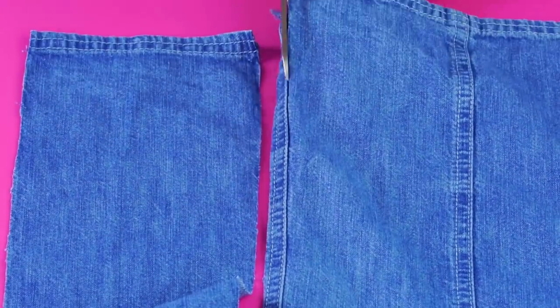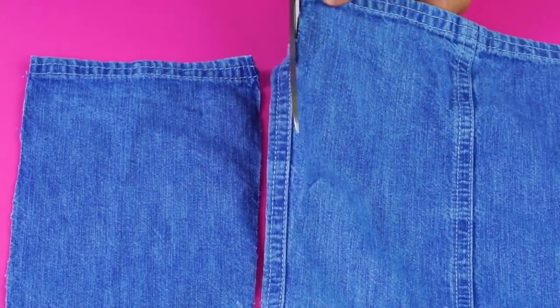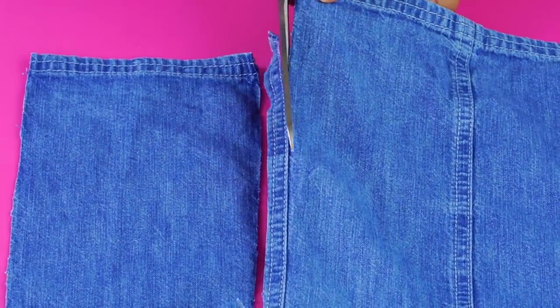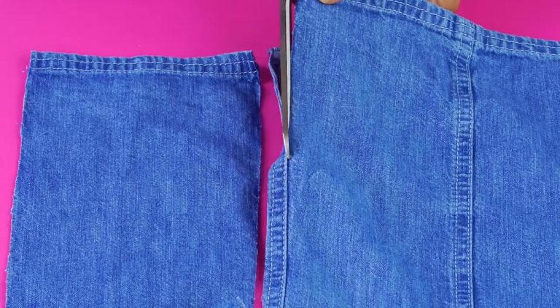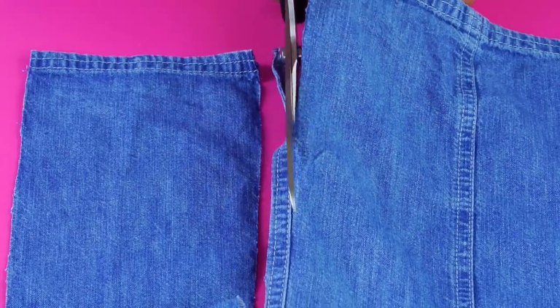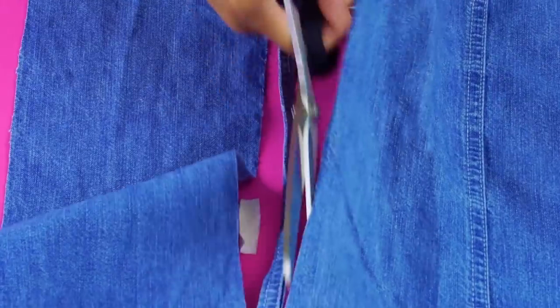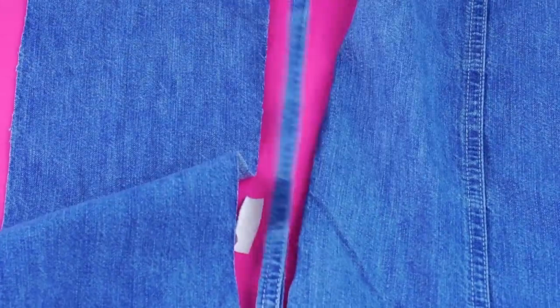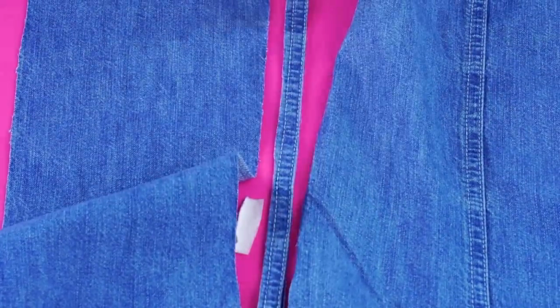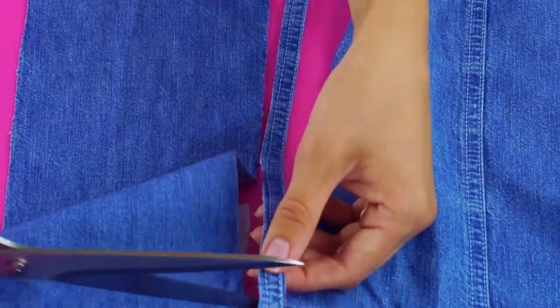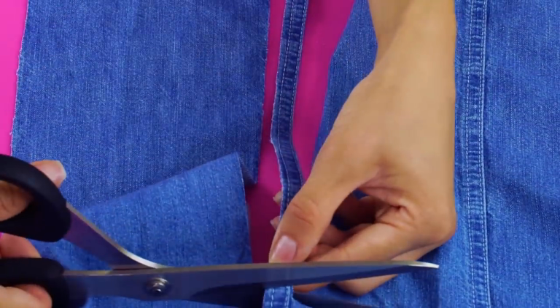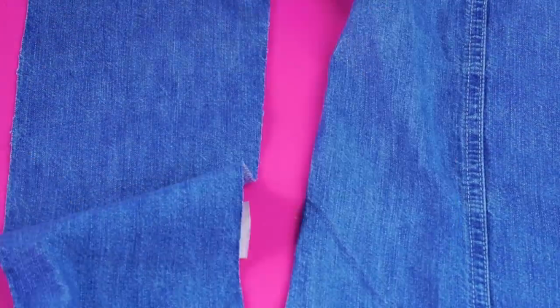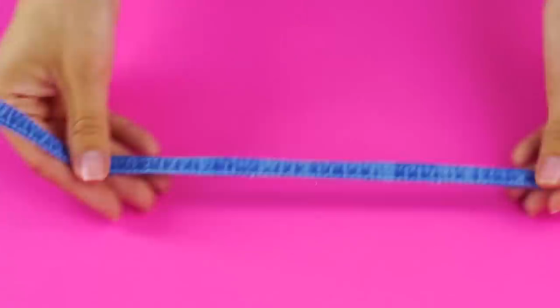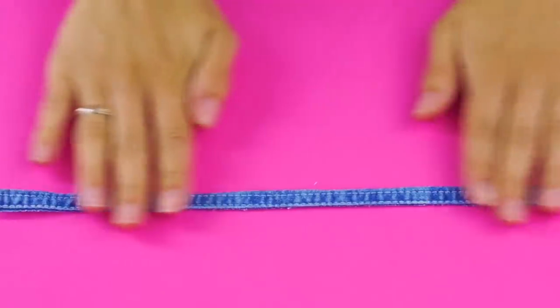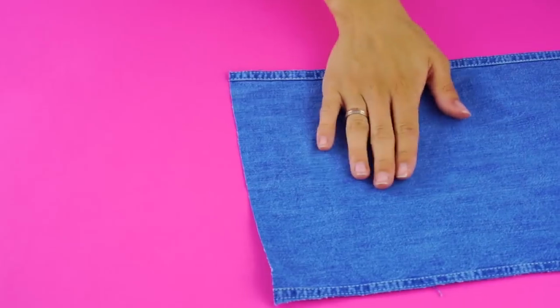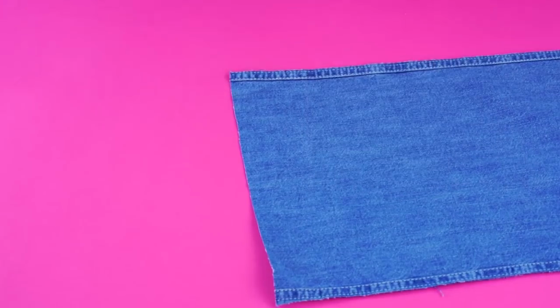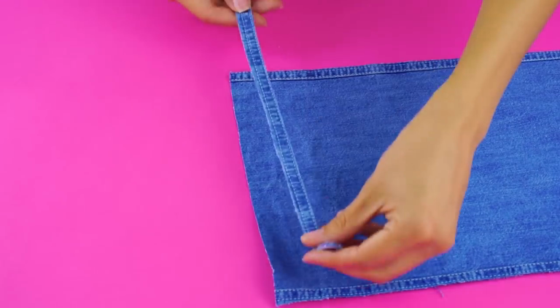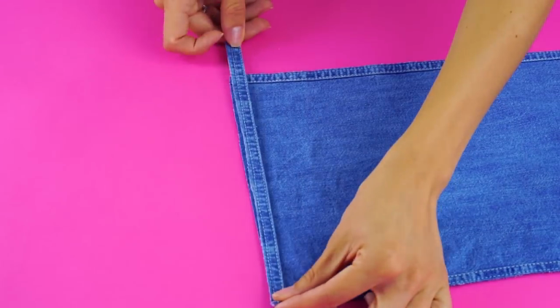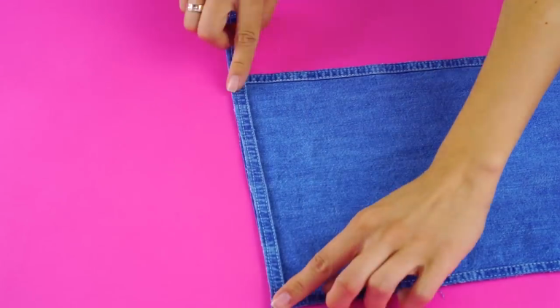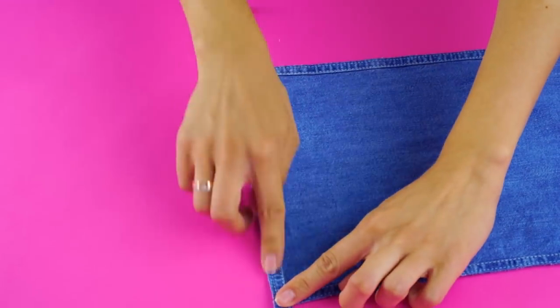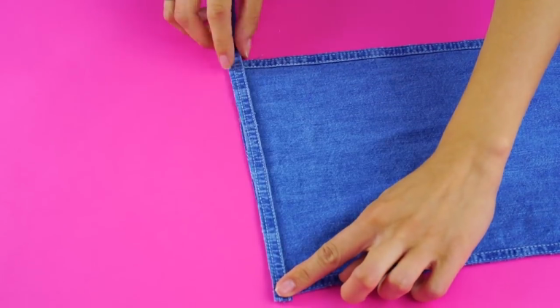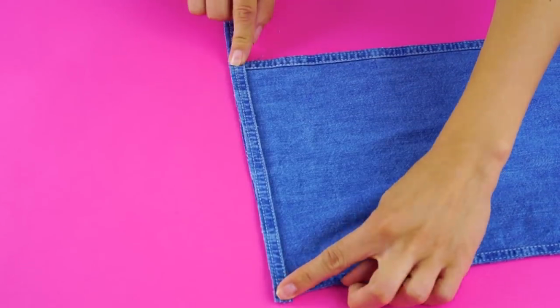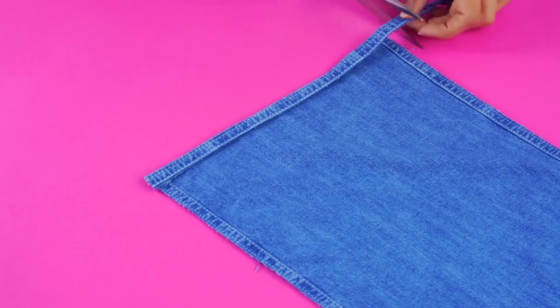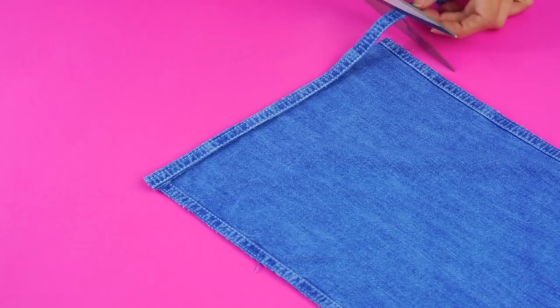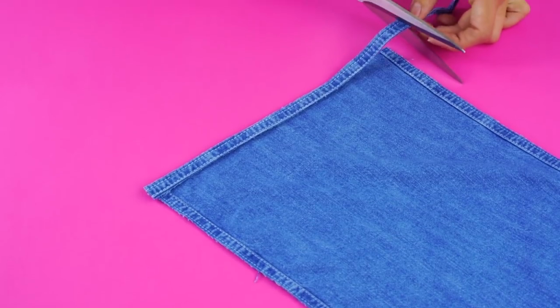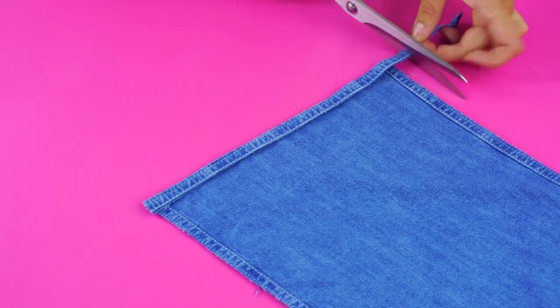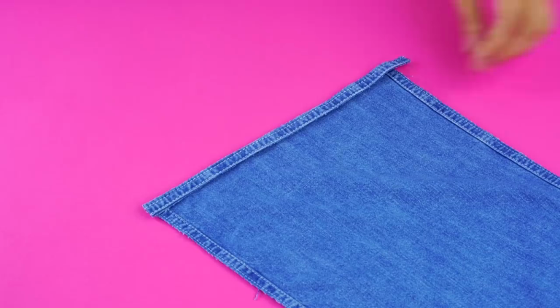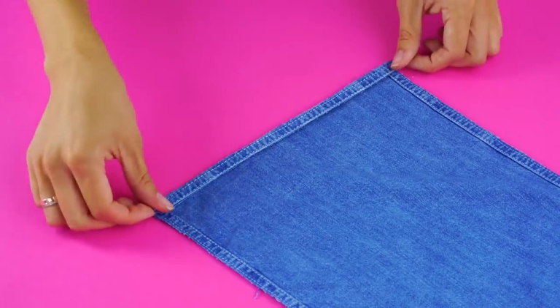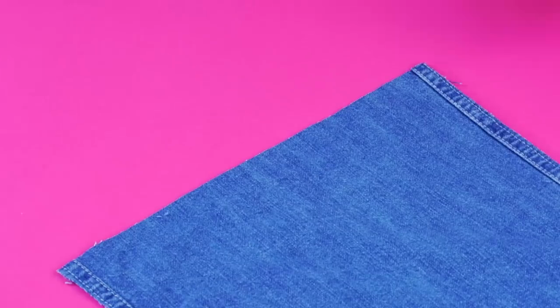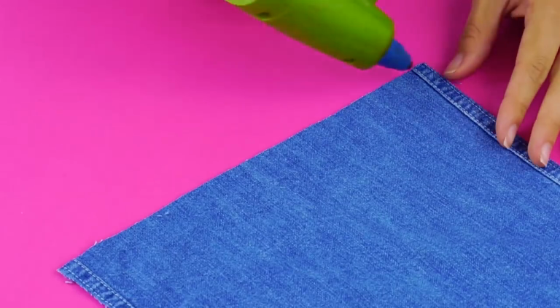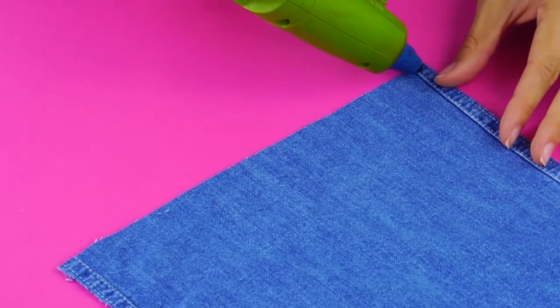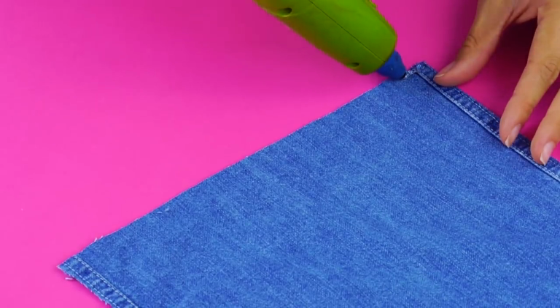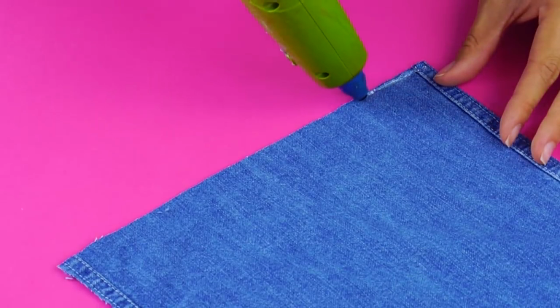Next, cut along both sides of one of the seams and cut it off your shirt so you have a long piece like this. Now you're going to measure it along the bare side of your panel and cut off any extra fabric. Use your hot glue to attach it along the edge so it matches the other sides.